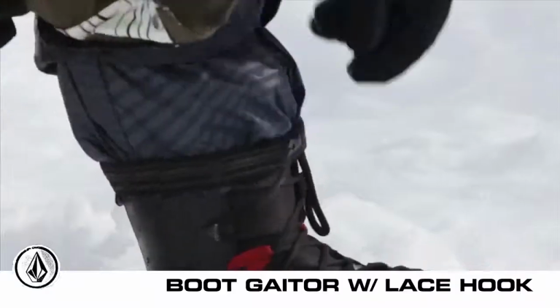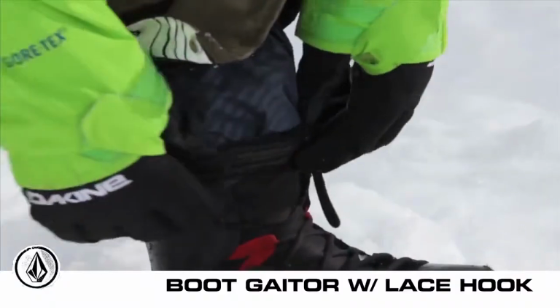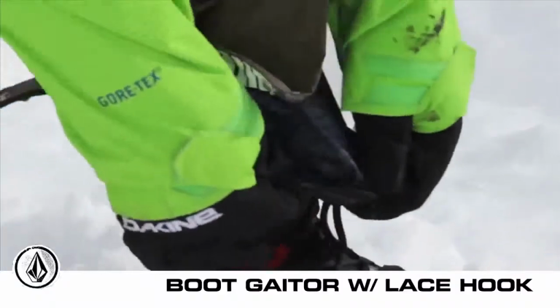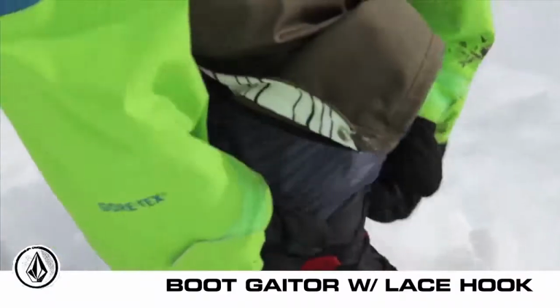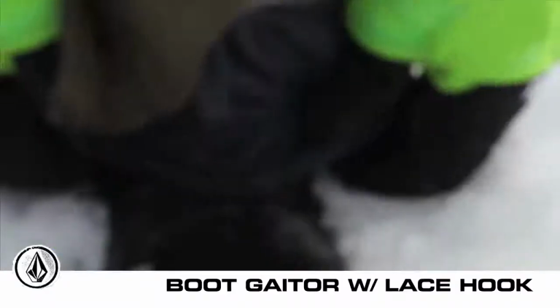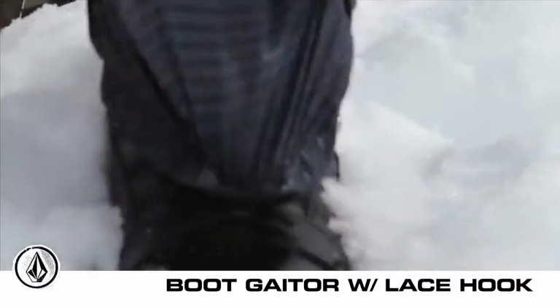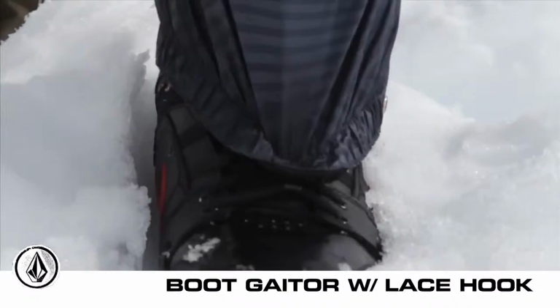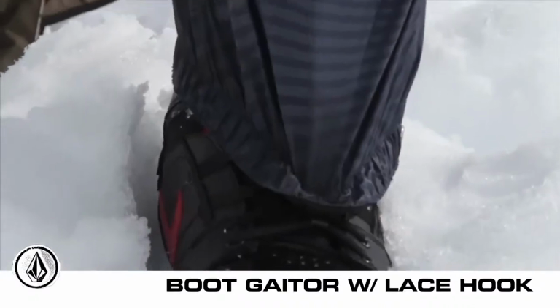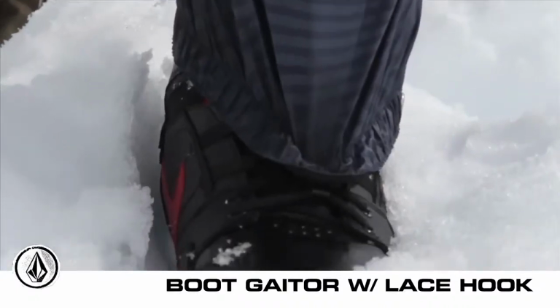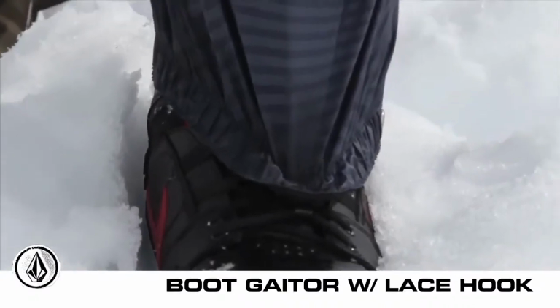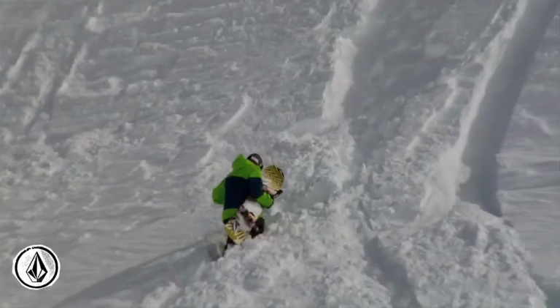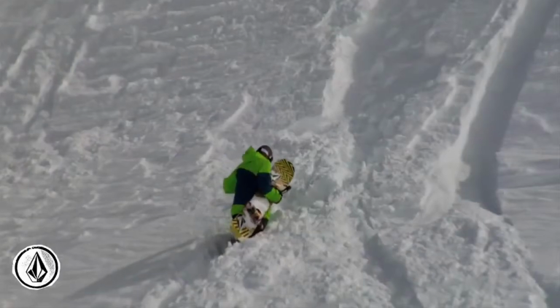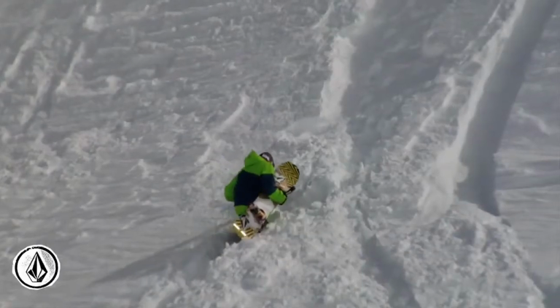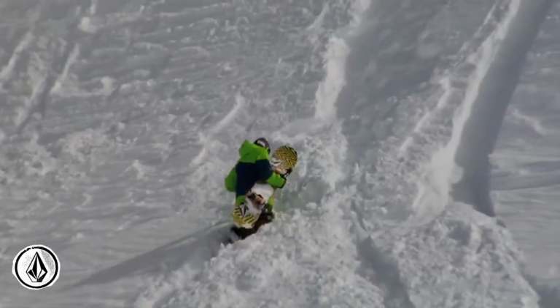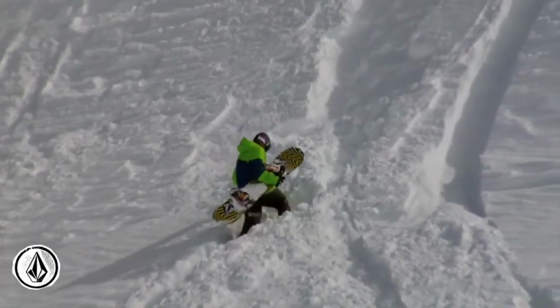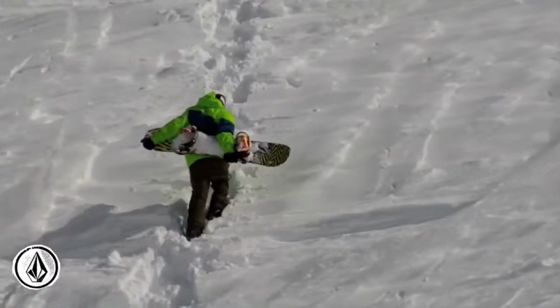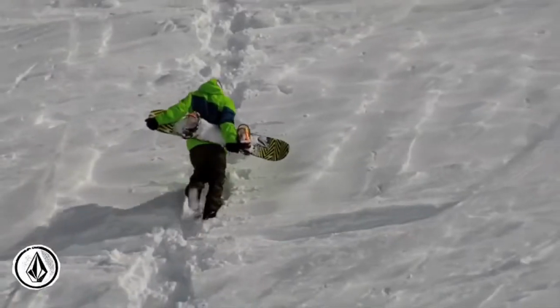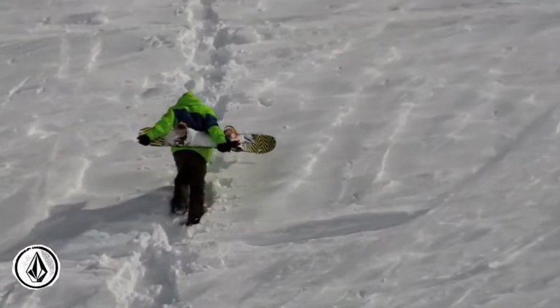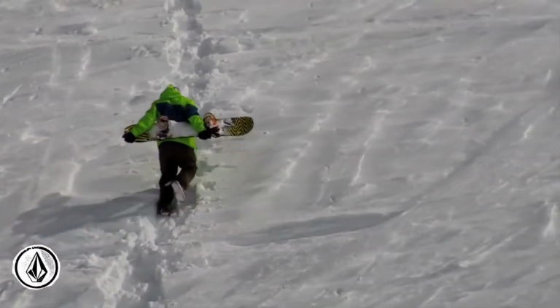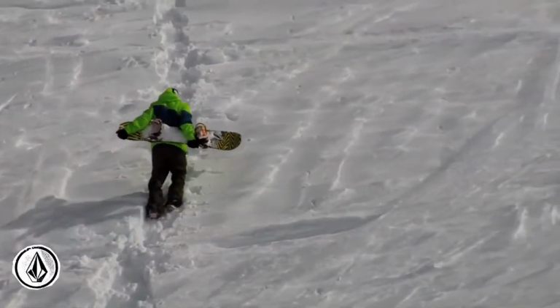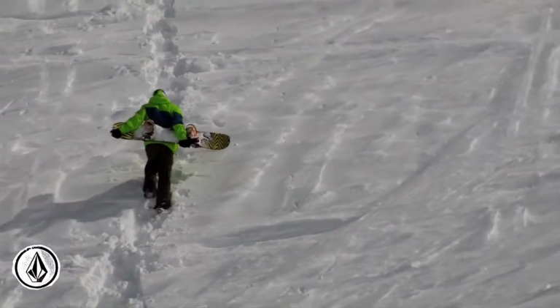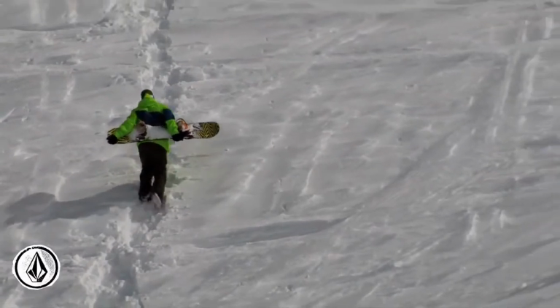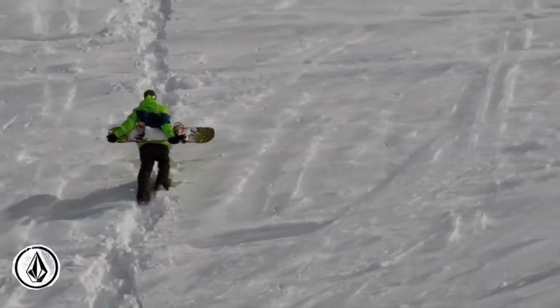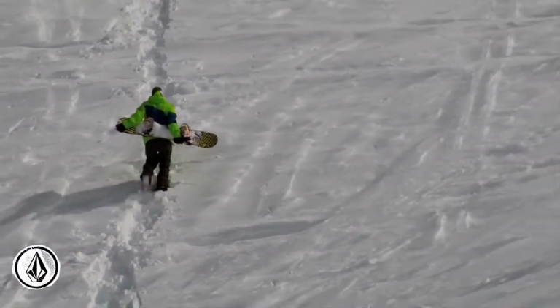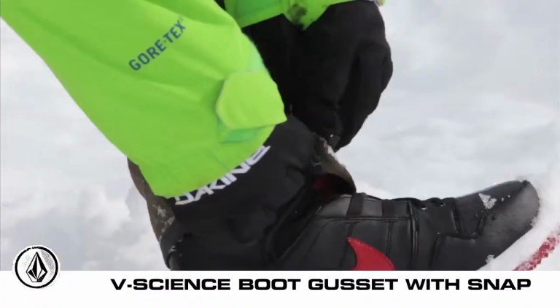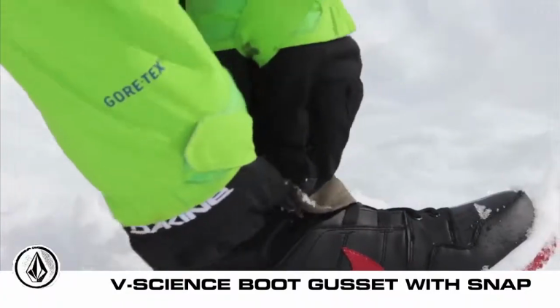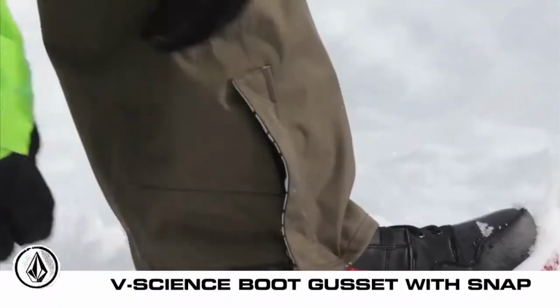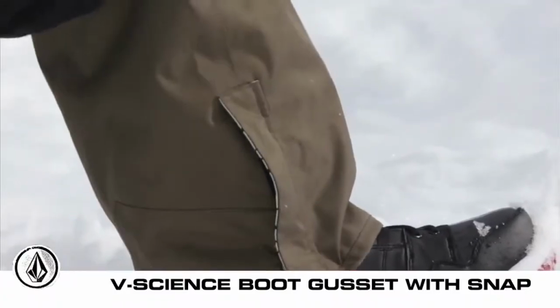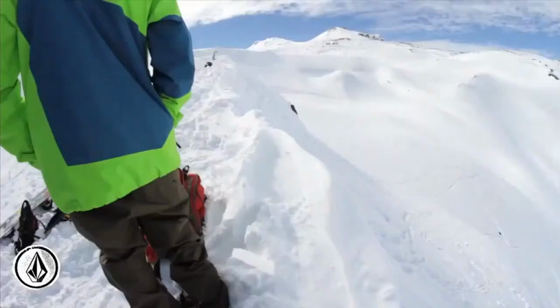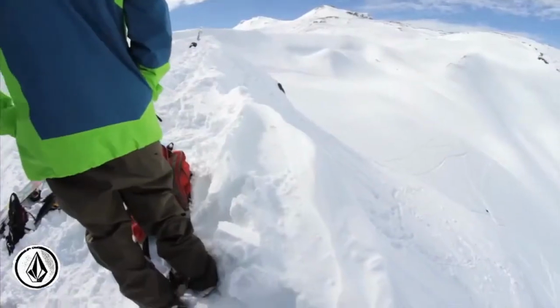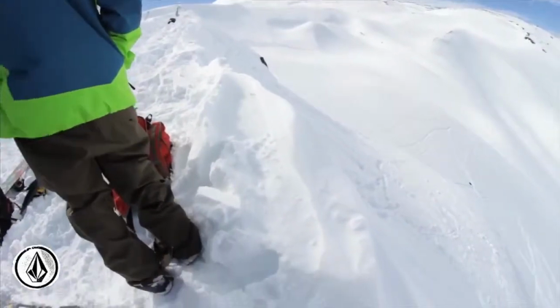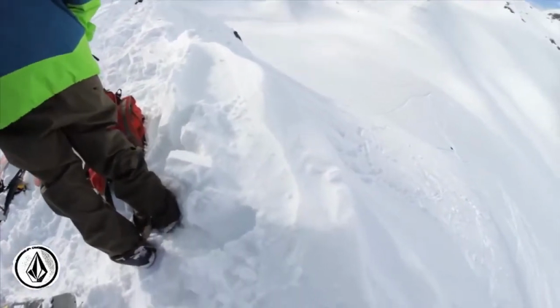This pant features a stretch boot gaiter with a lace hook. When you're walking around in deep snow, the pant gaiters stay low around your boot, keeping snow from coming up above your boot and making your socks all wet.